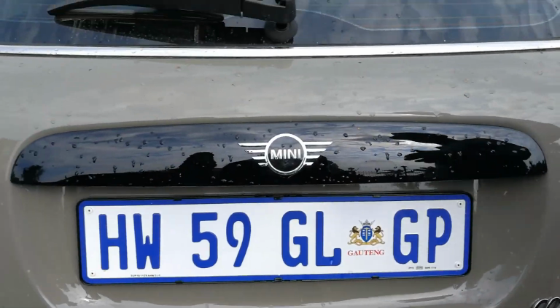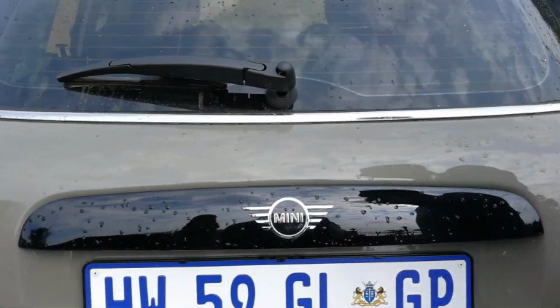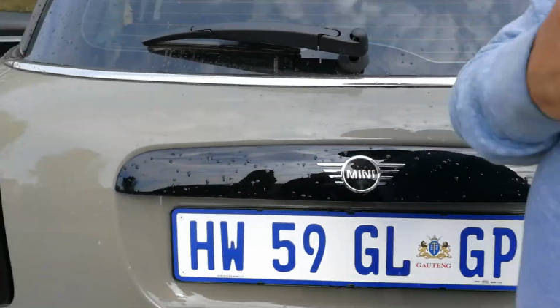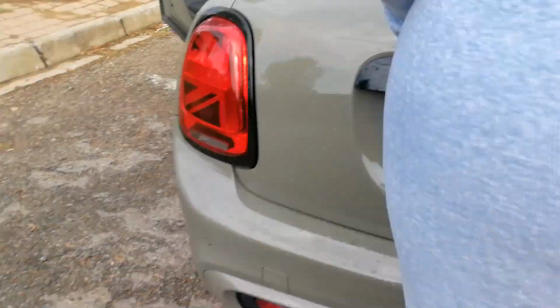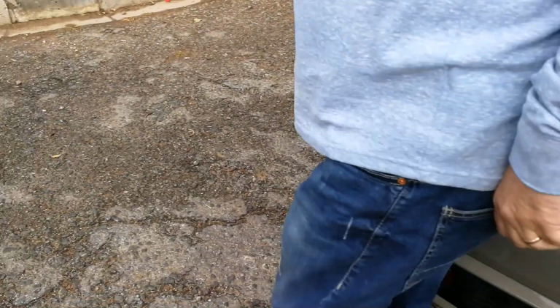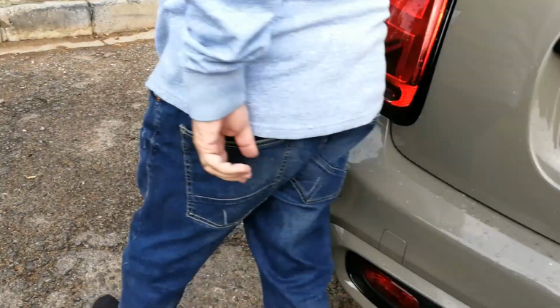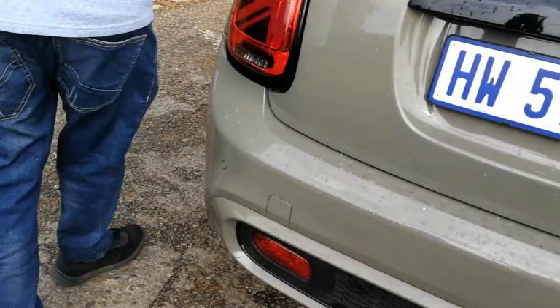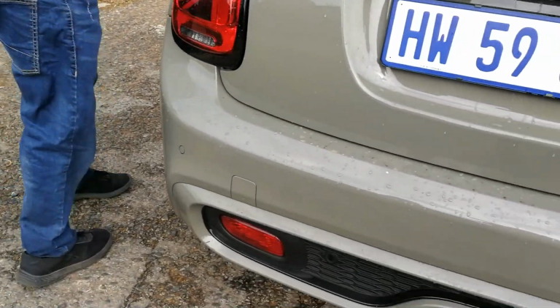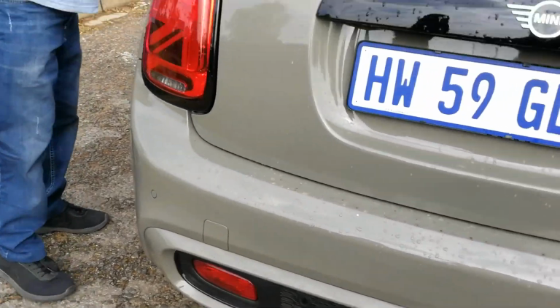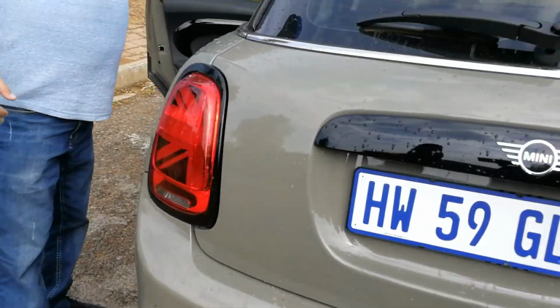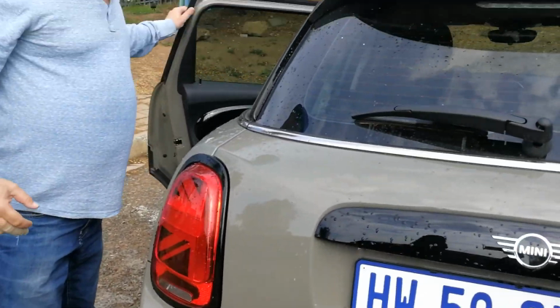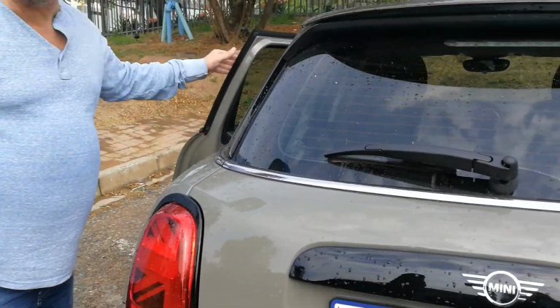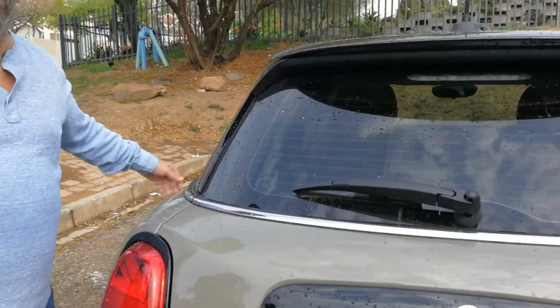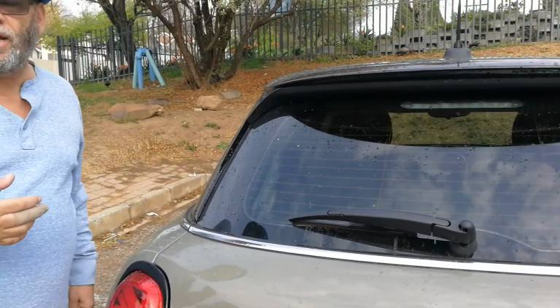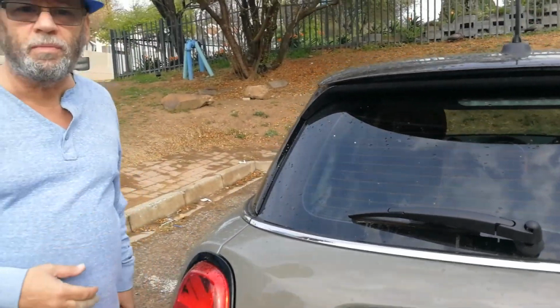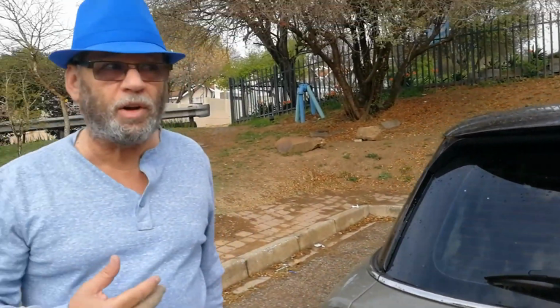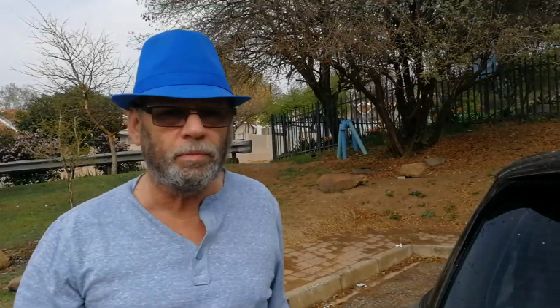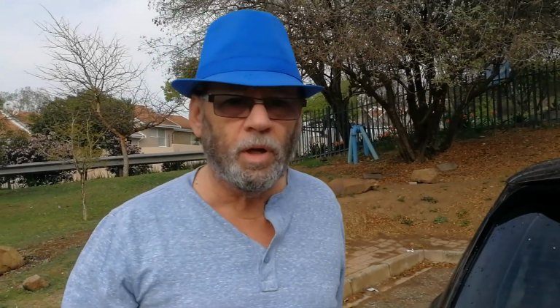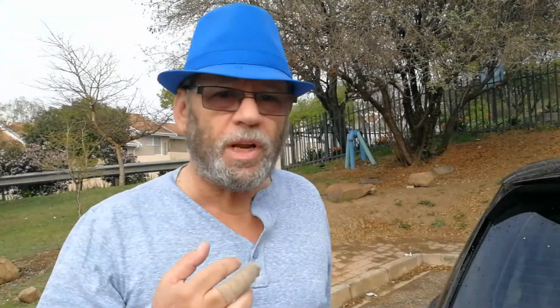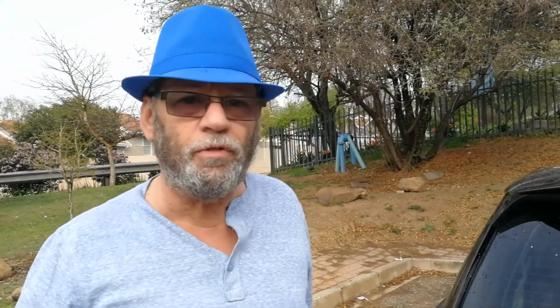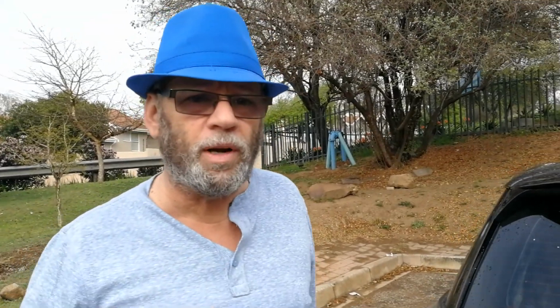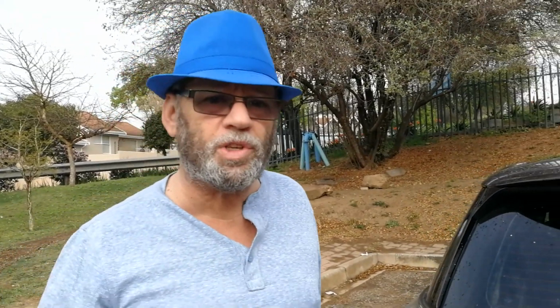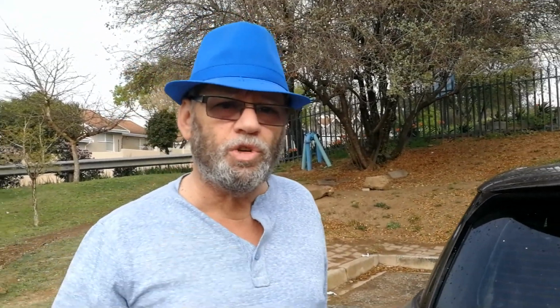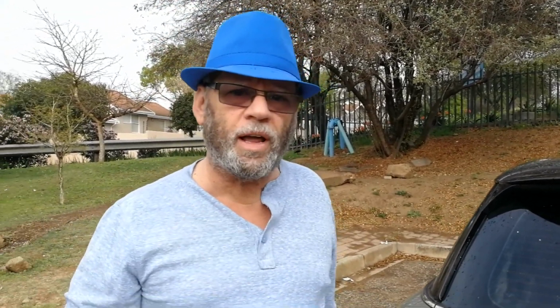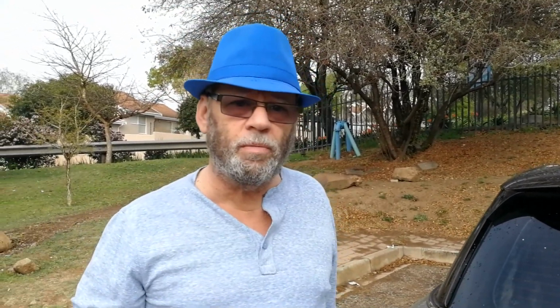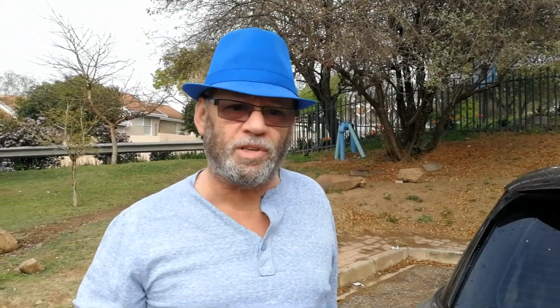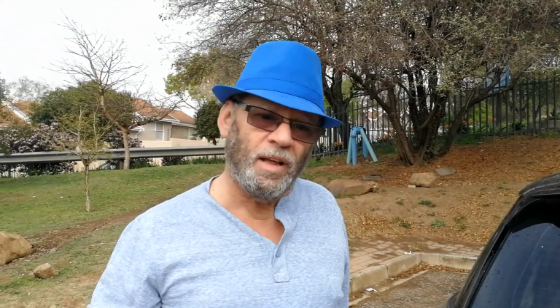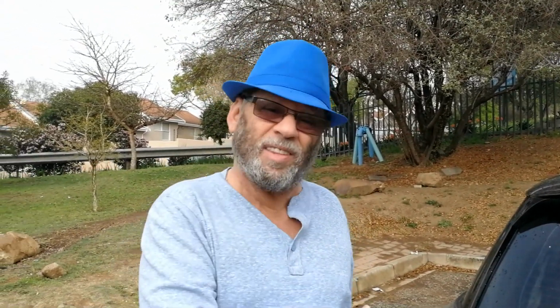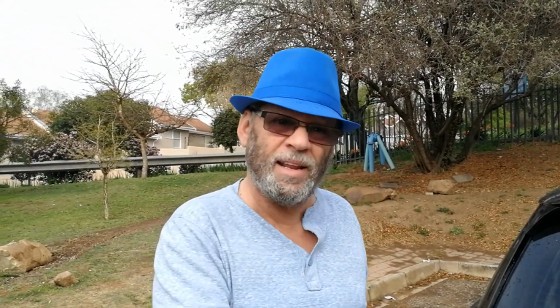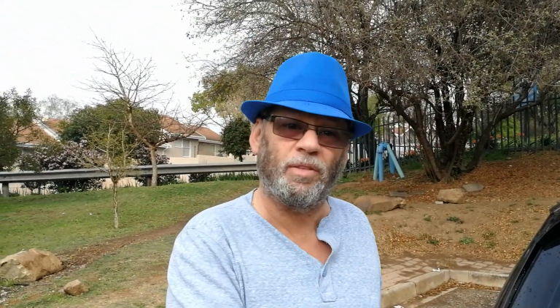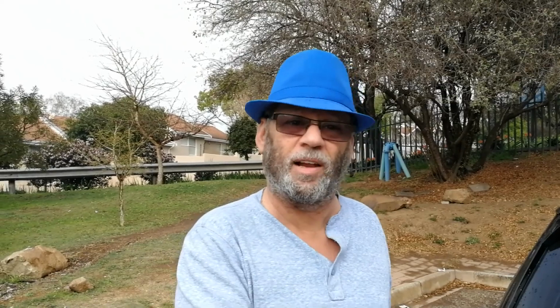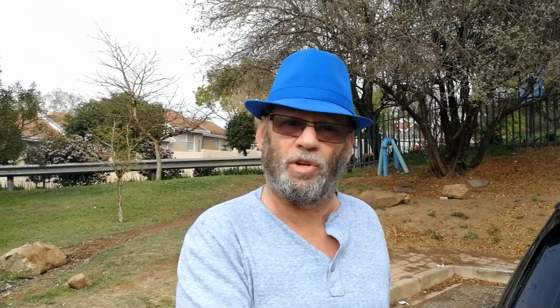What does Cooper S mean in Mini terms? Well, it's a four-cylinder, two-litre petrol engine that puts out 141 kilowatts and 280 newton meters. Nothing Mini about that, let me tell you.